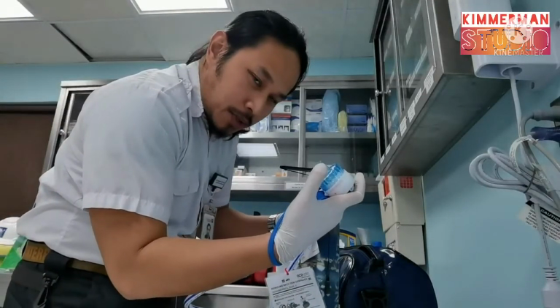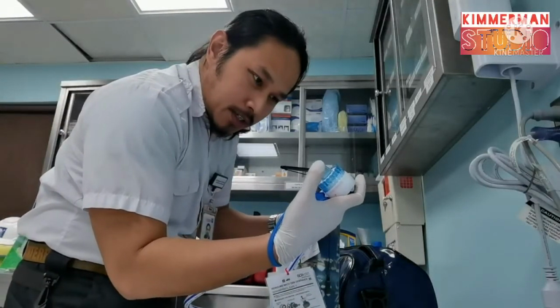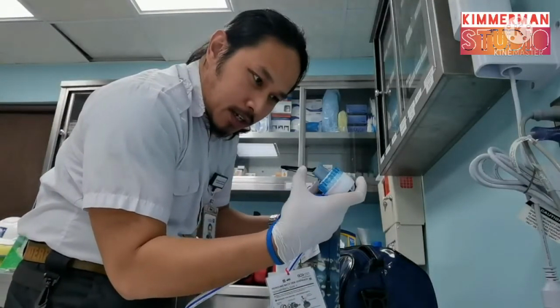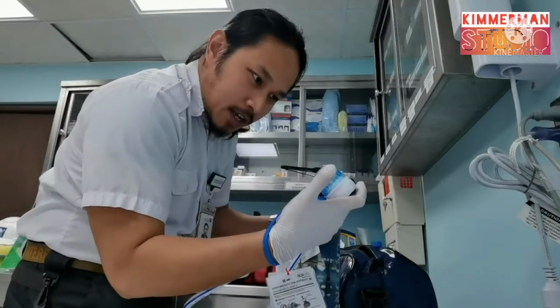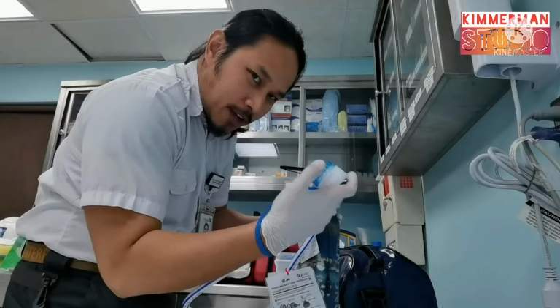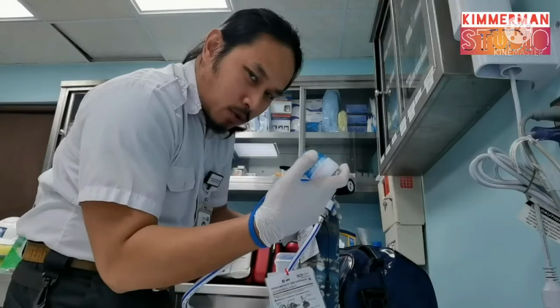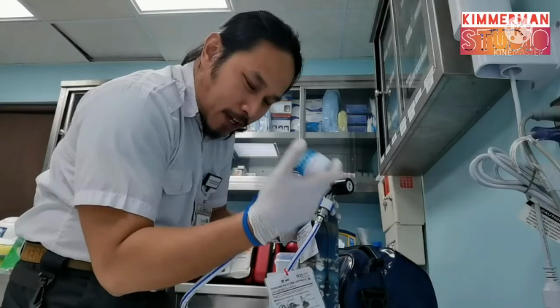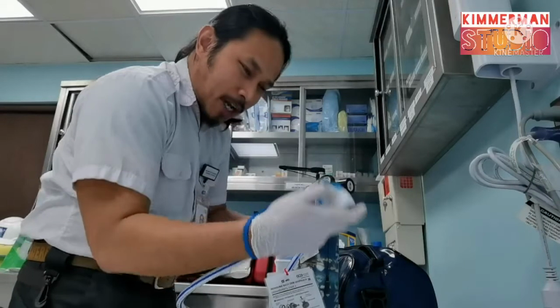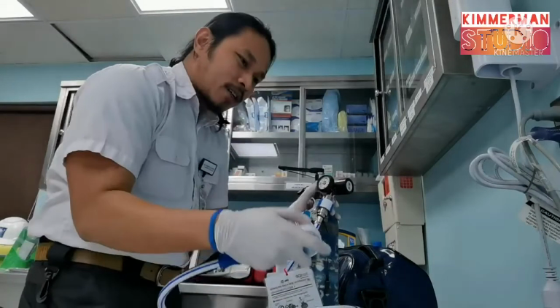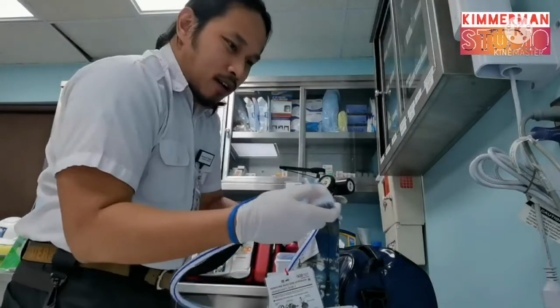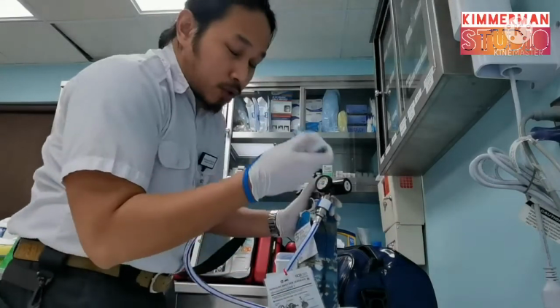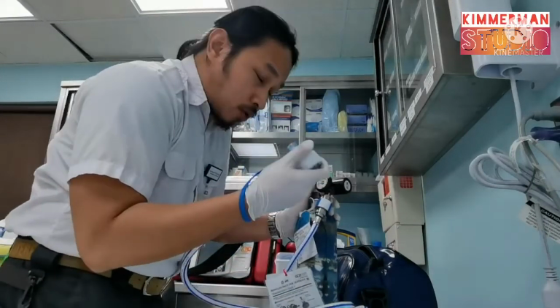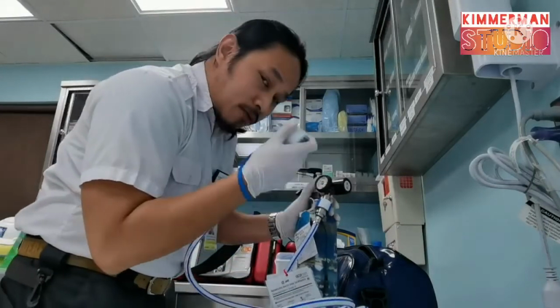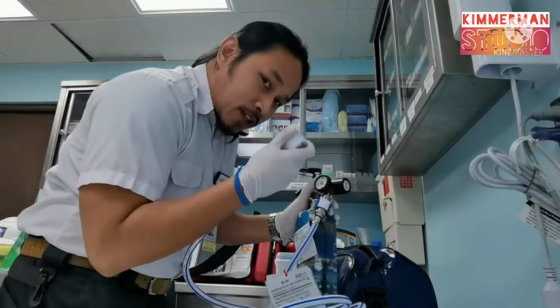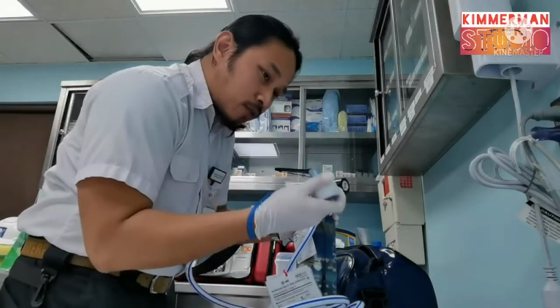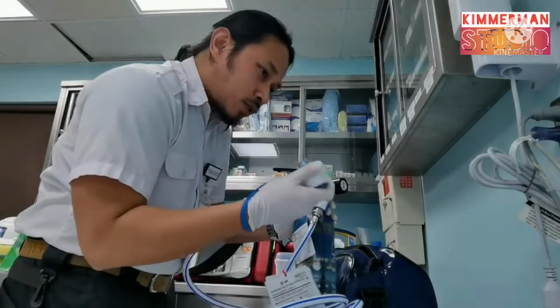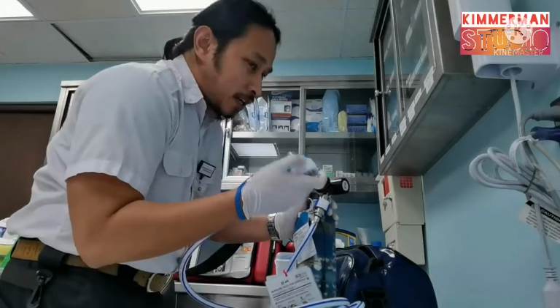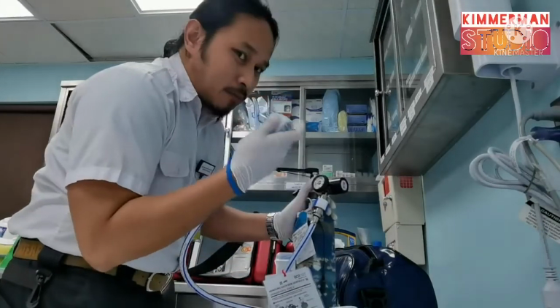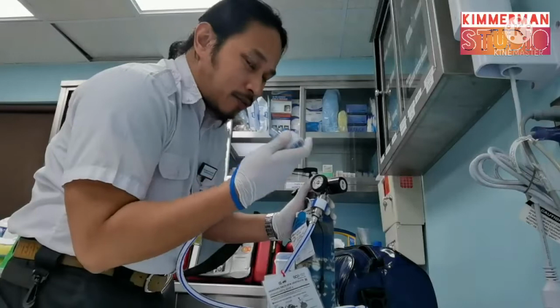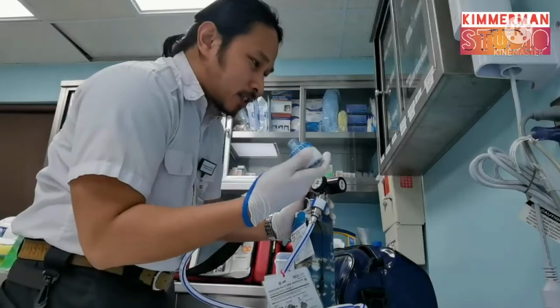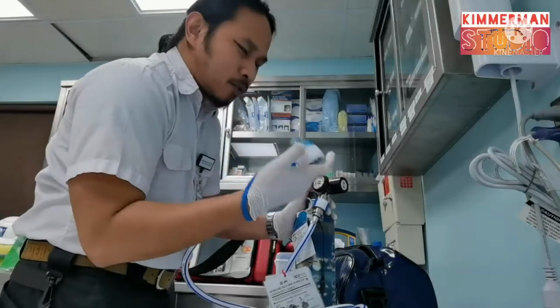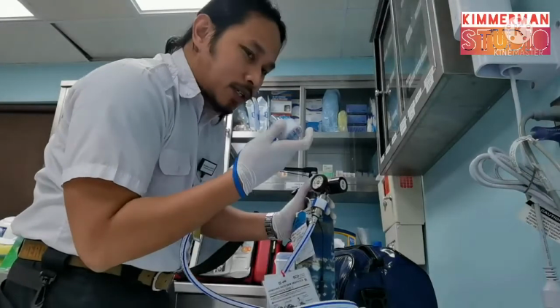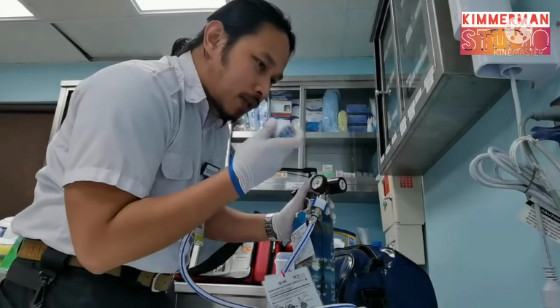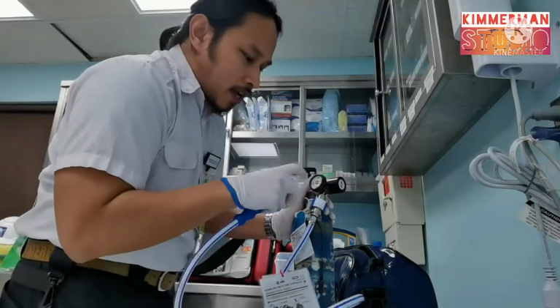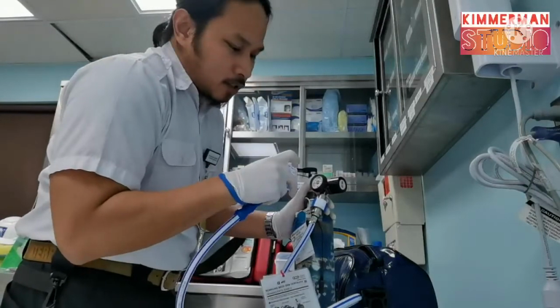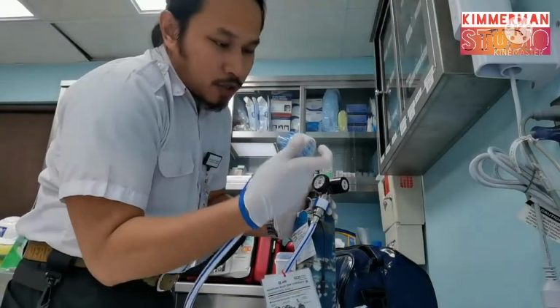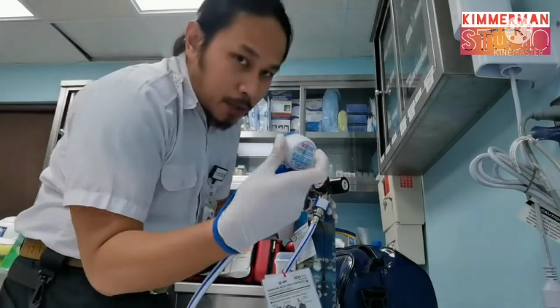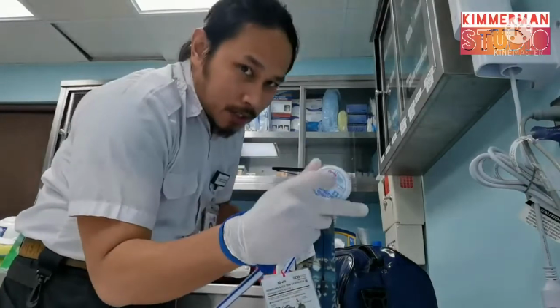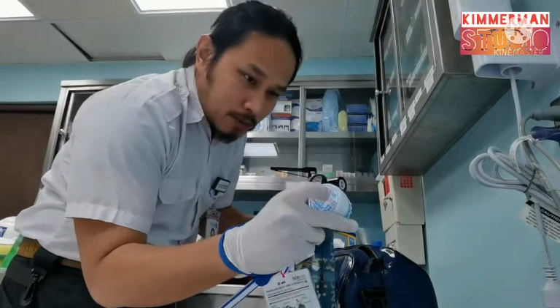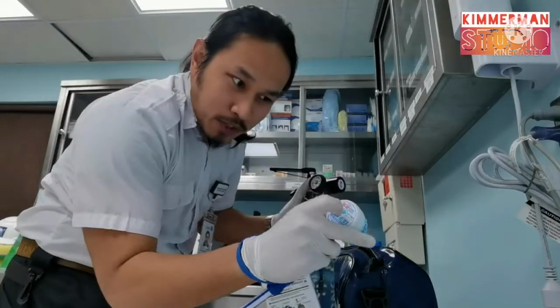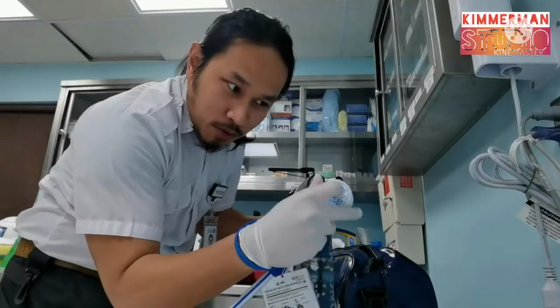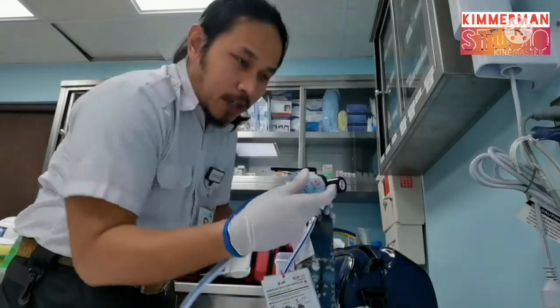Attach the mouthpiece or face mask on the patient's face, or put it inside the mouth if it is a mouthpiece. Ask the patient to press this button here.